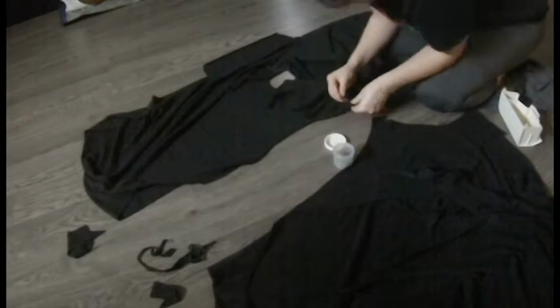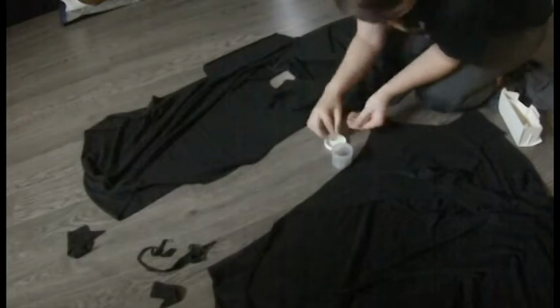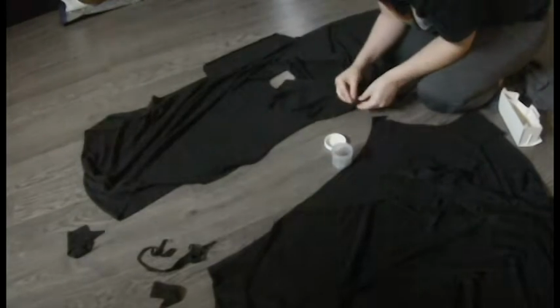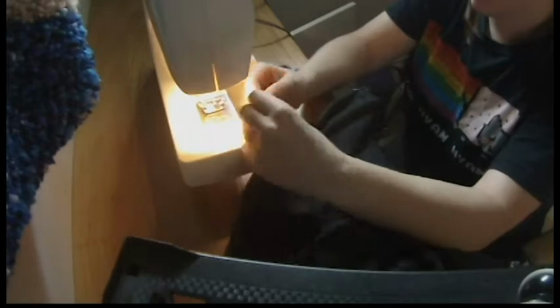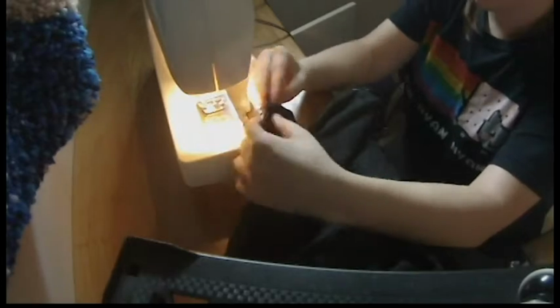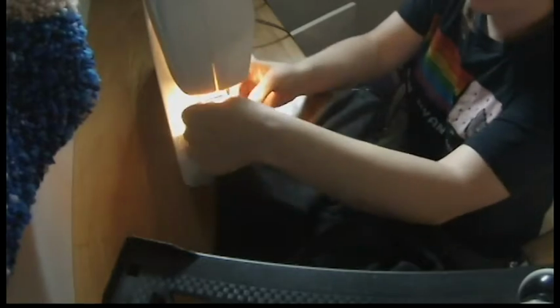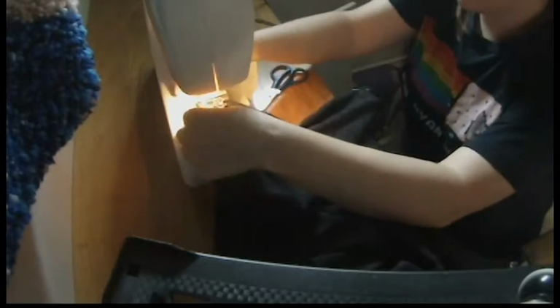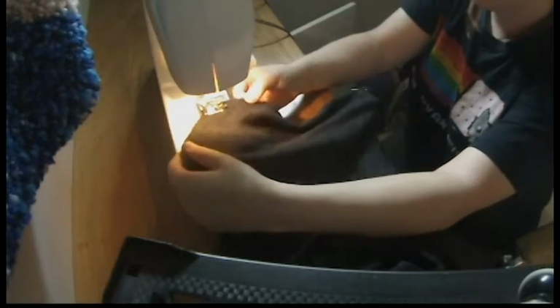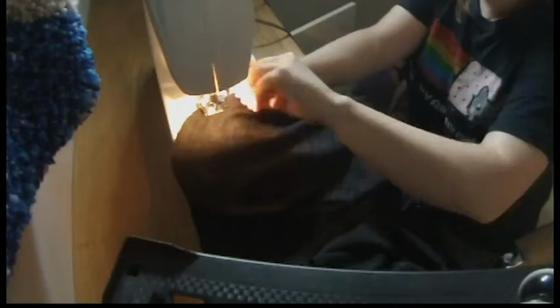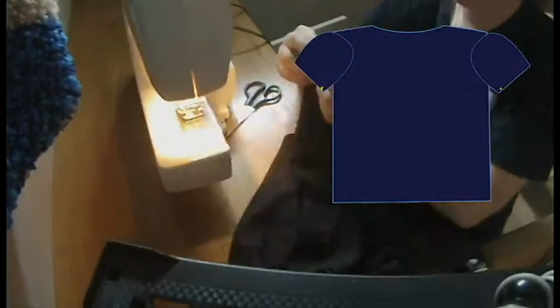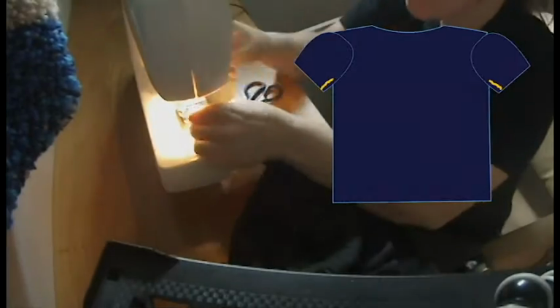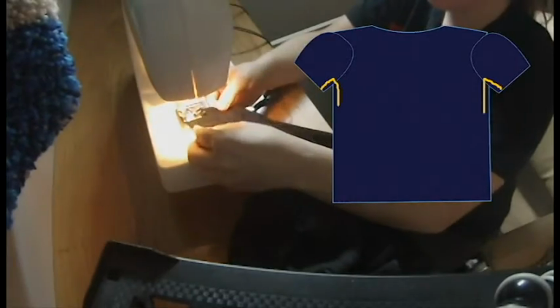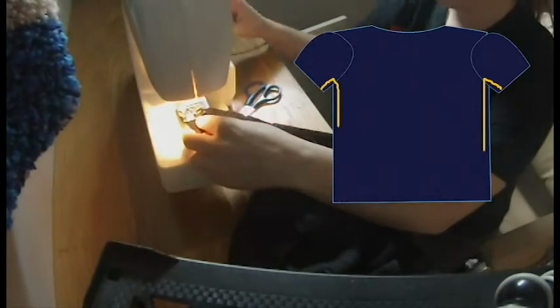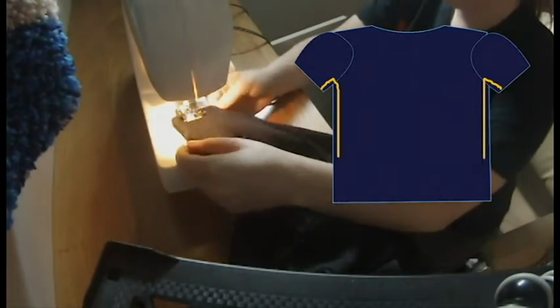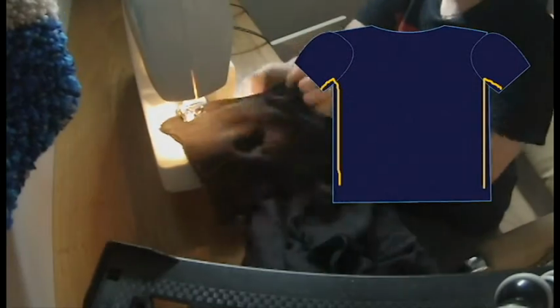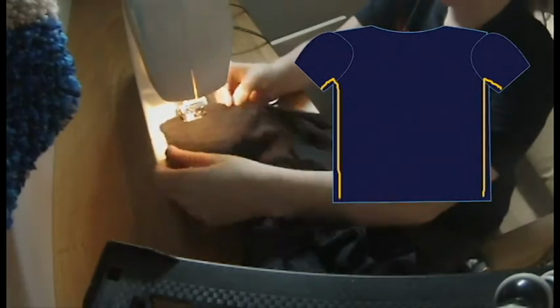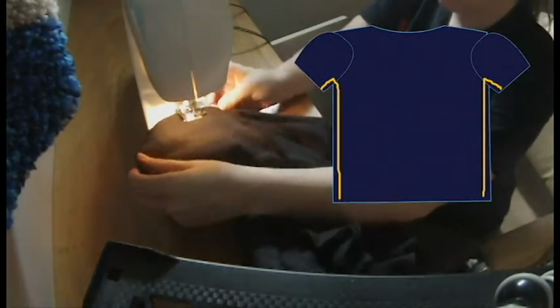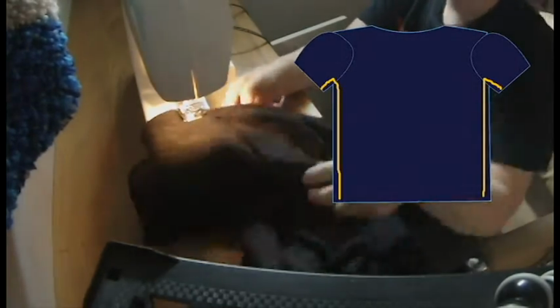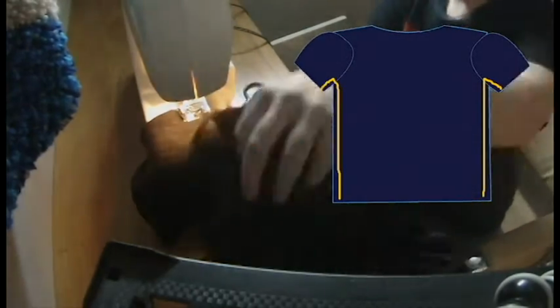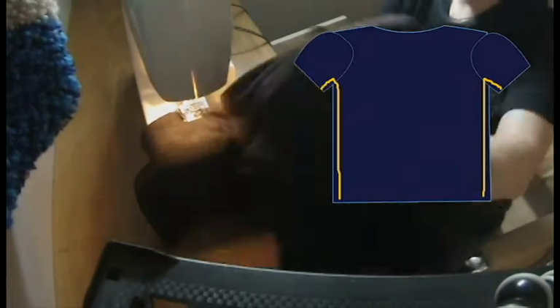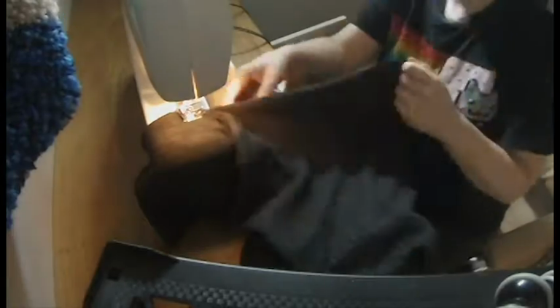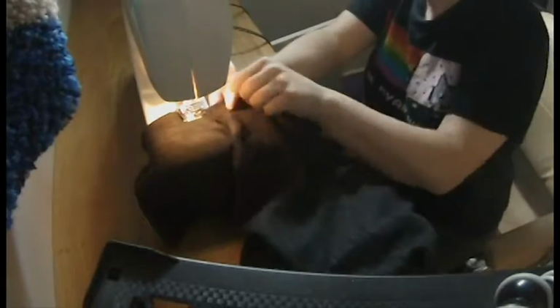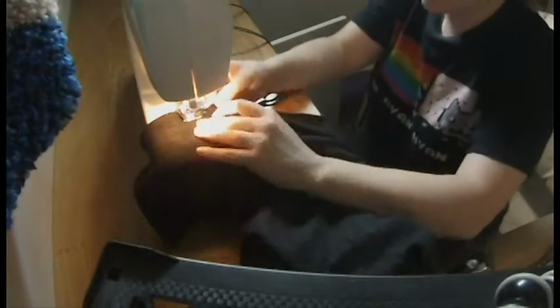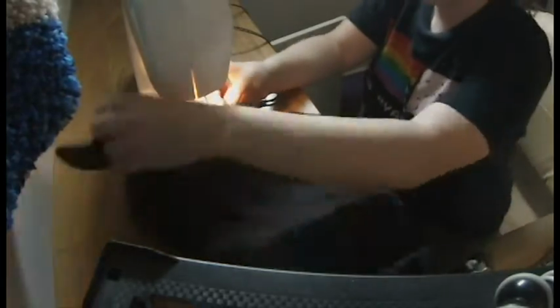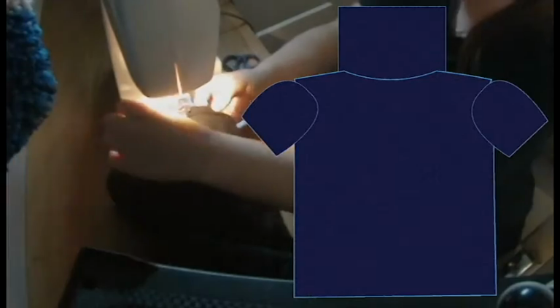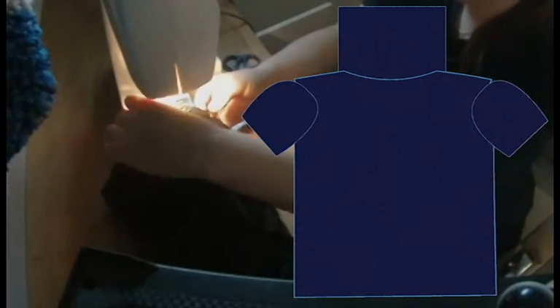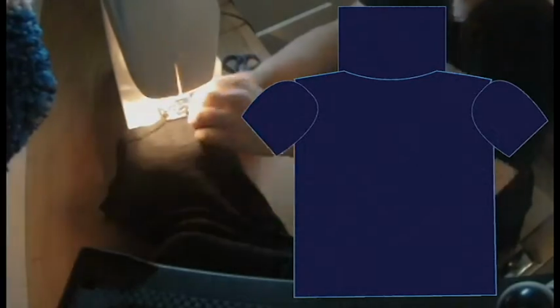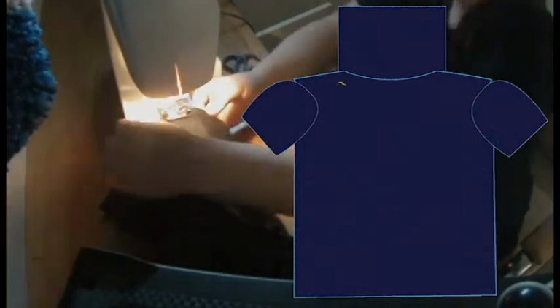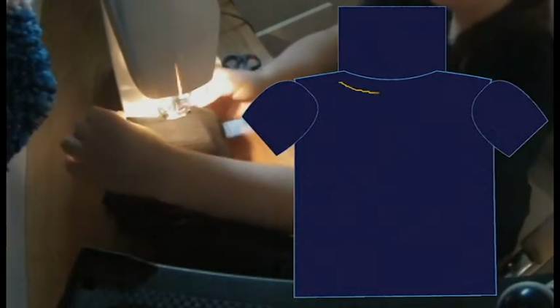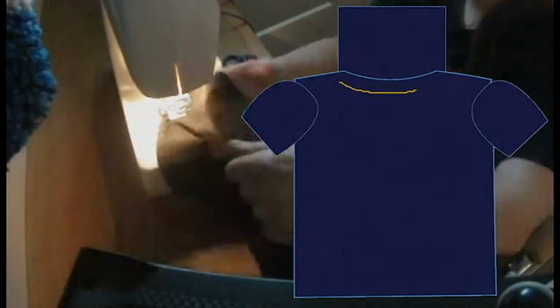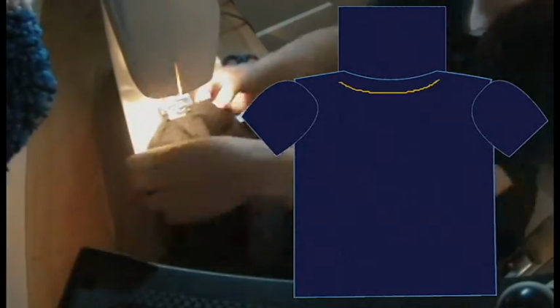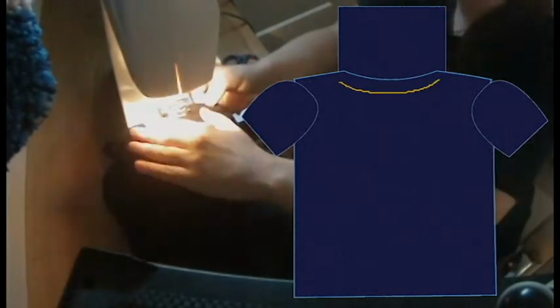I cut the front, back, and arm pieces like a regular t-shirt, and a long rectangle for the neck, and kept a long strip of material to make a drawstring. I stitched the shoulders, then attached the sleeves, closed the sides, hemmed, and added a collar.